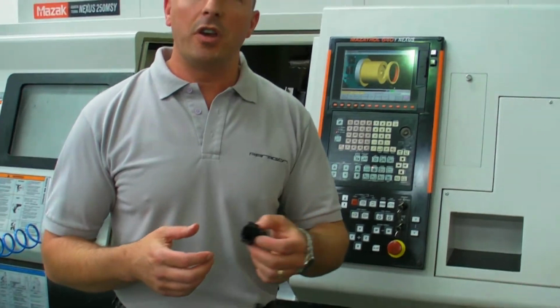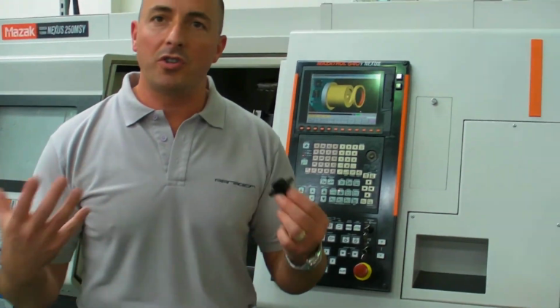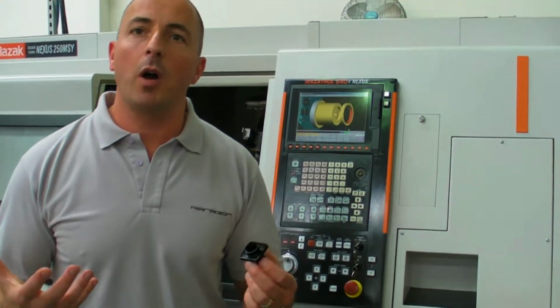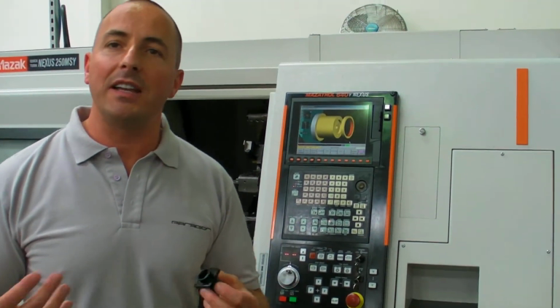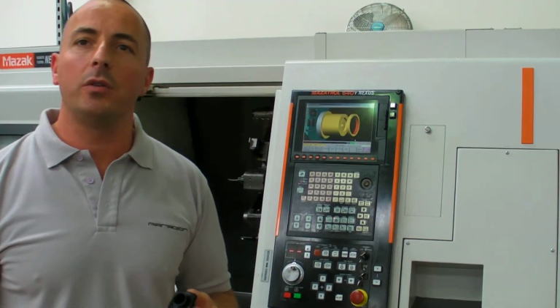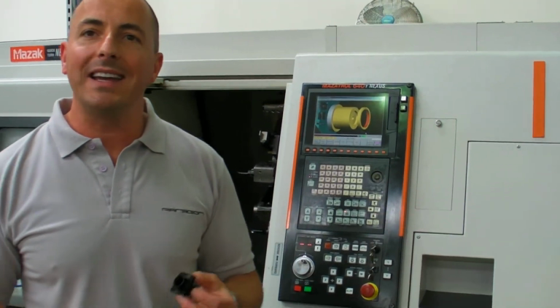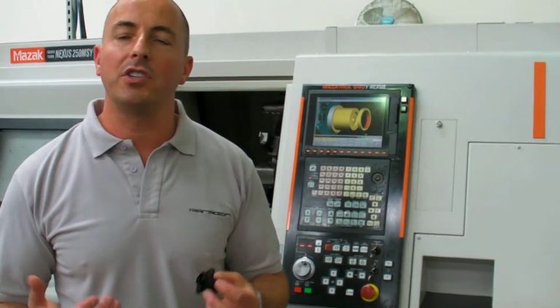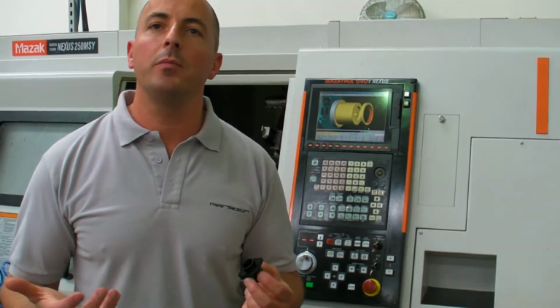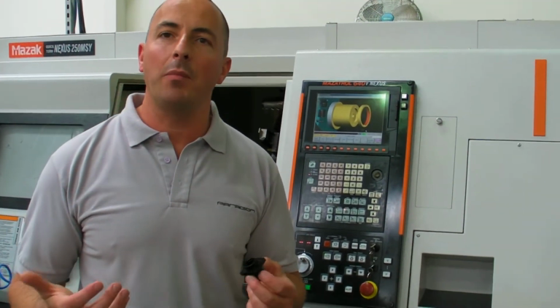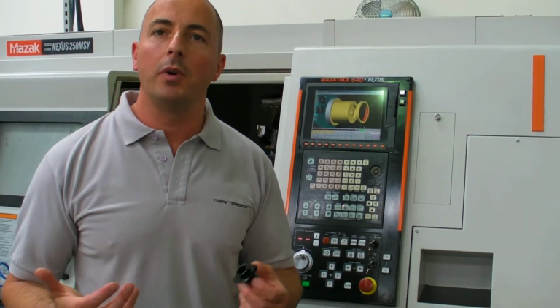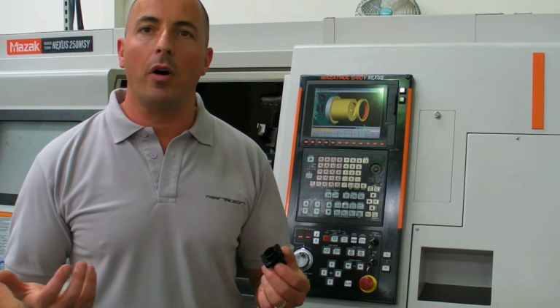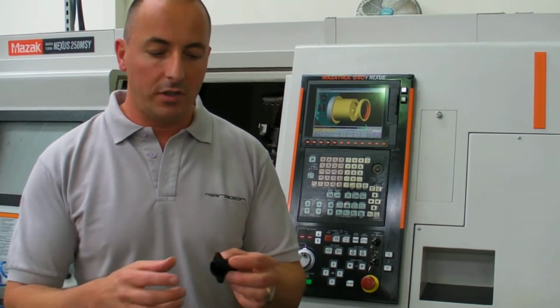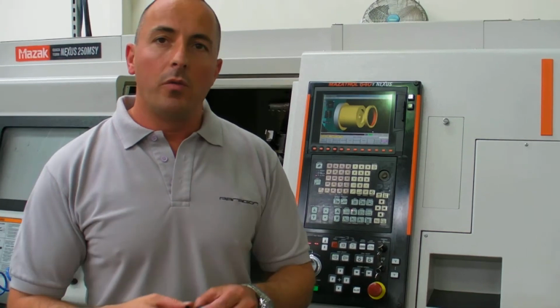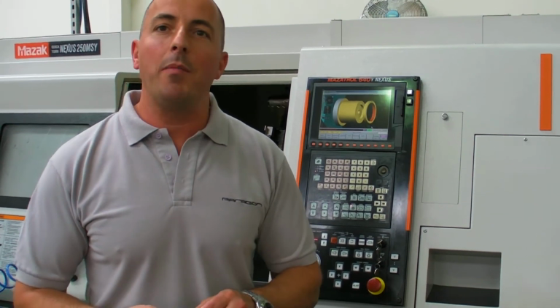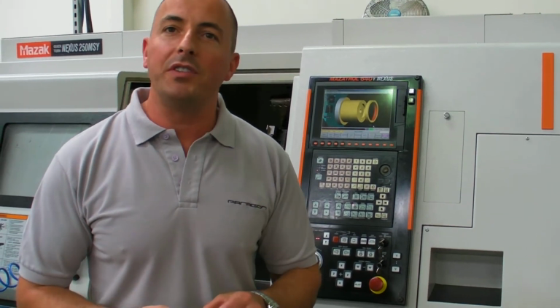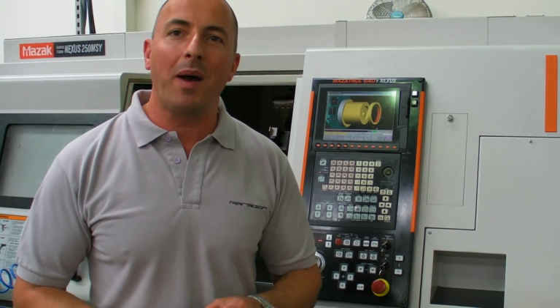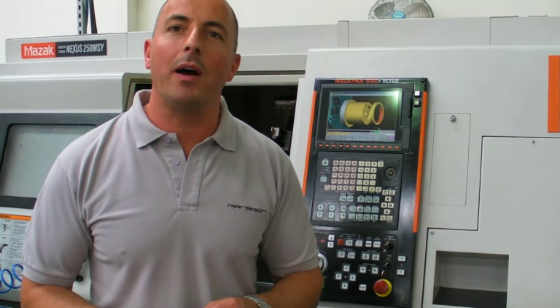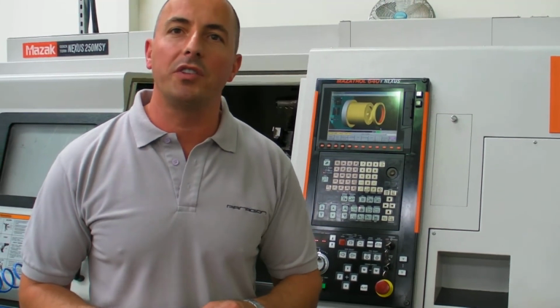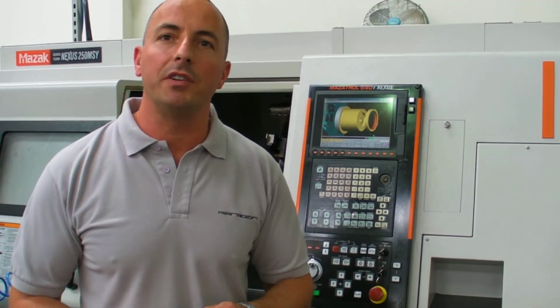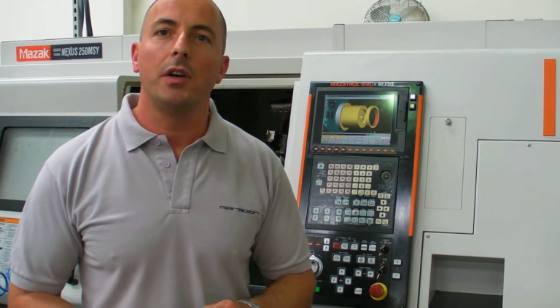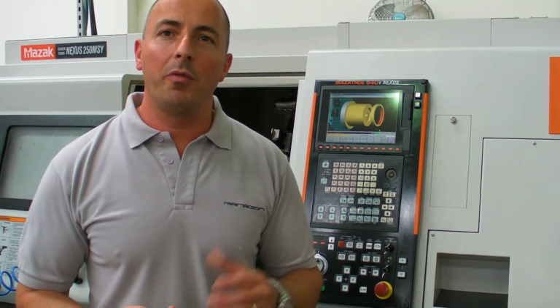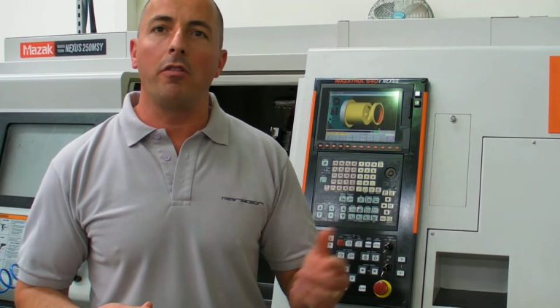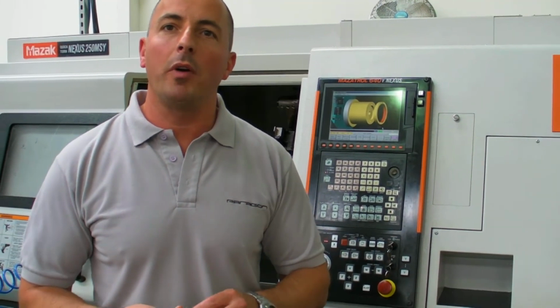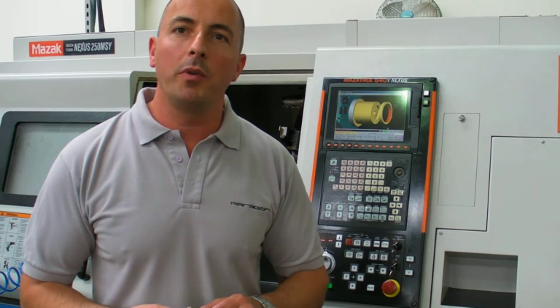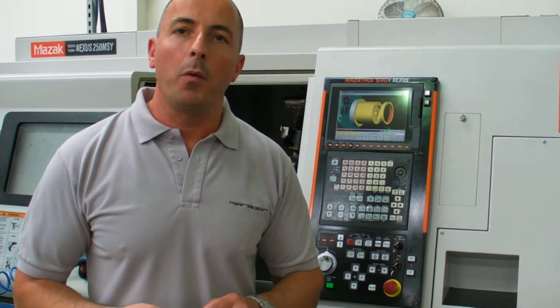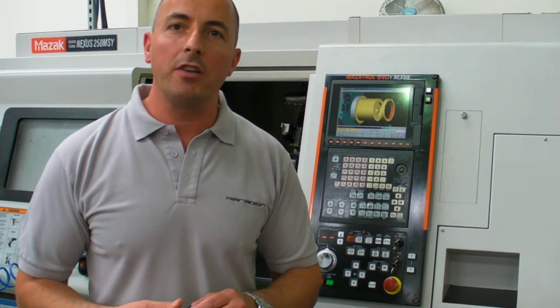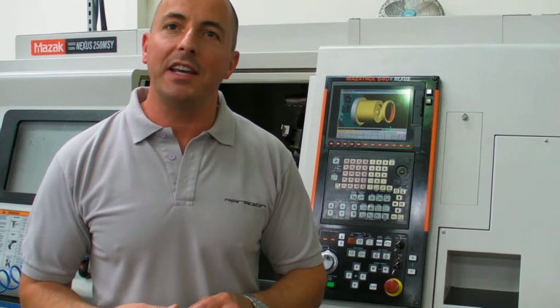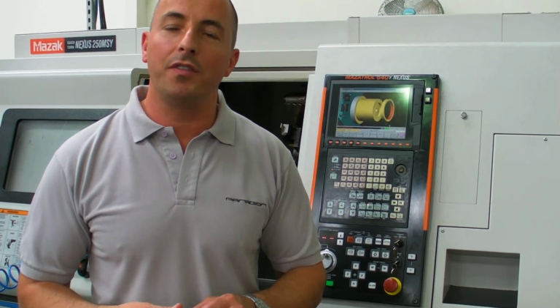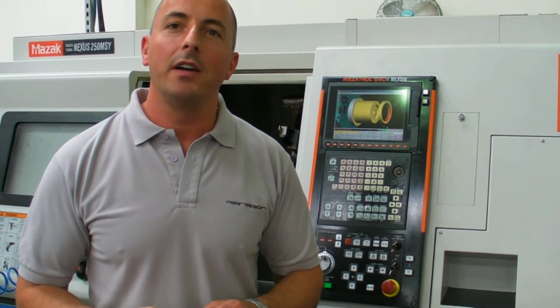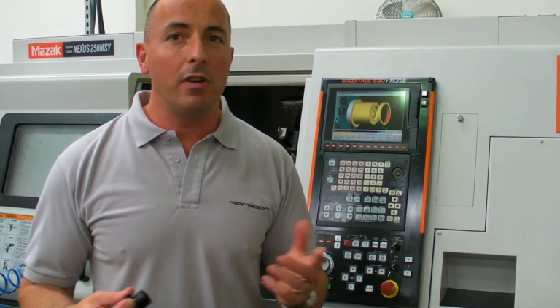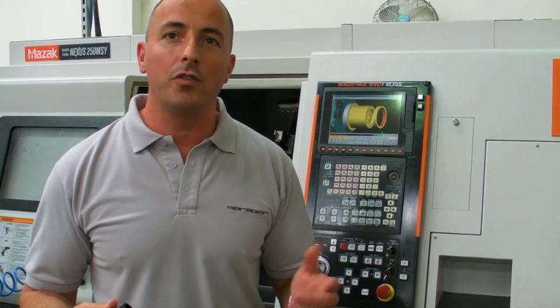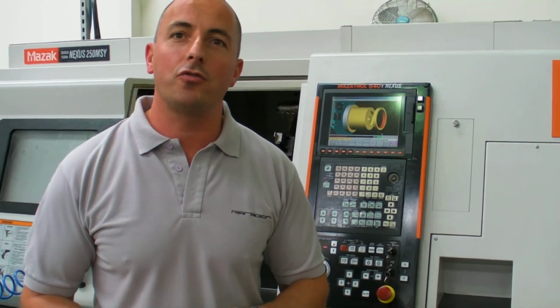Materials we machine at the moment are stainless steel, Inconel, titanium, aluminium and brass. We're a family owned business and very passionate about our quality and service. With the current climate and the exchange rate in your favour, can you really afford not to give us a try?